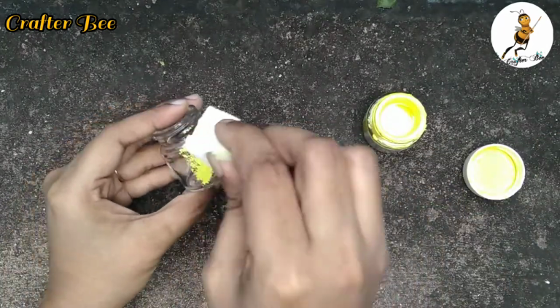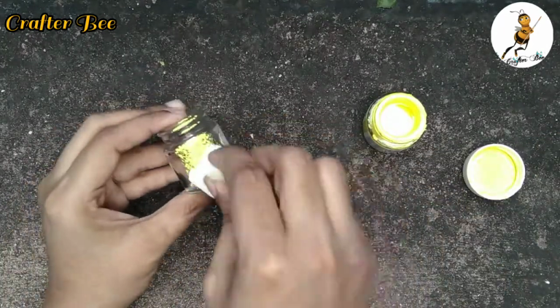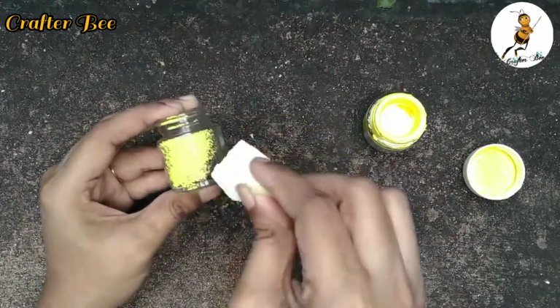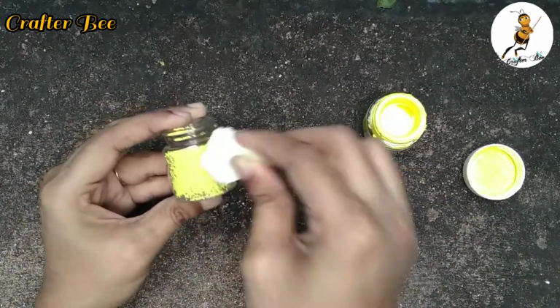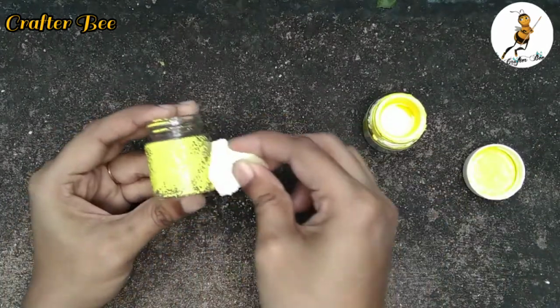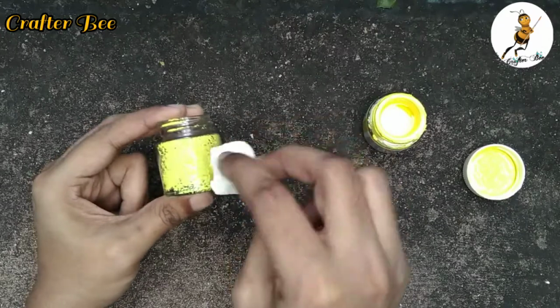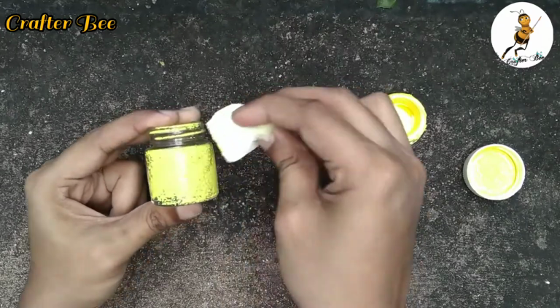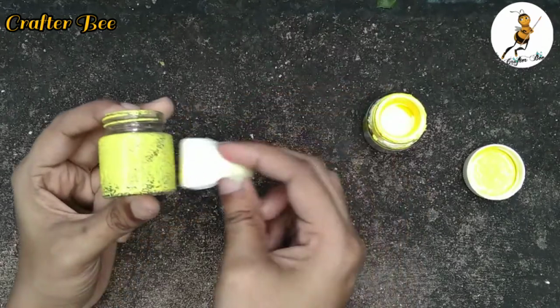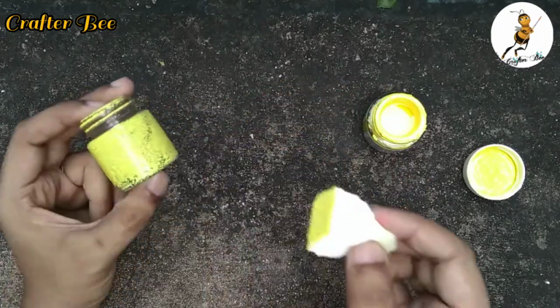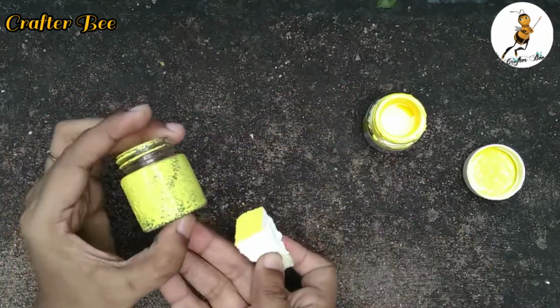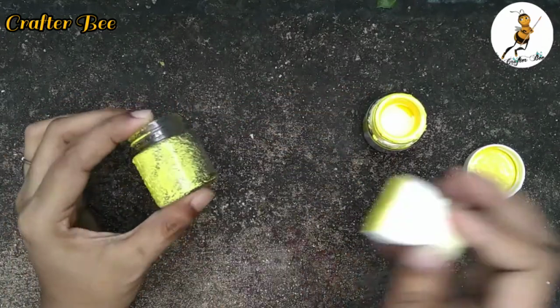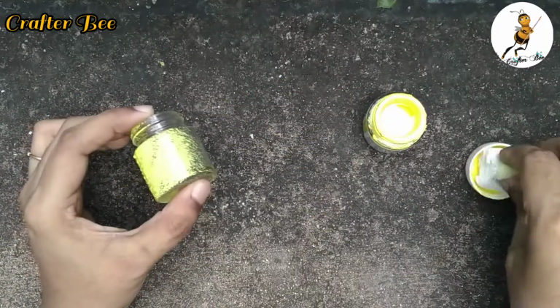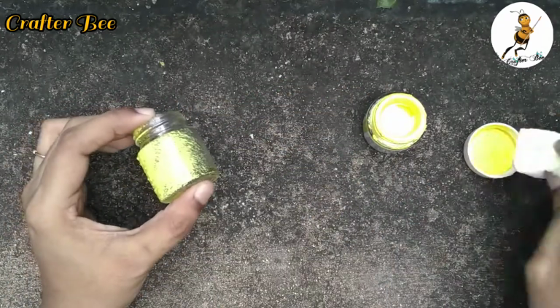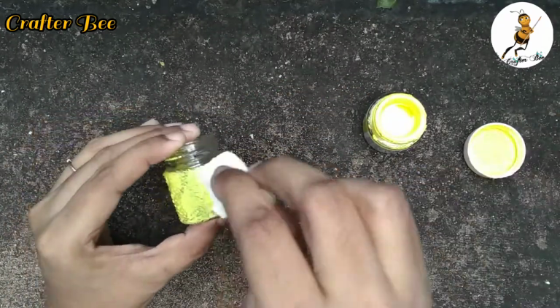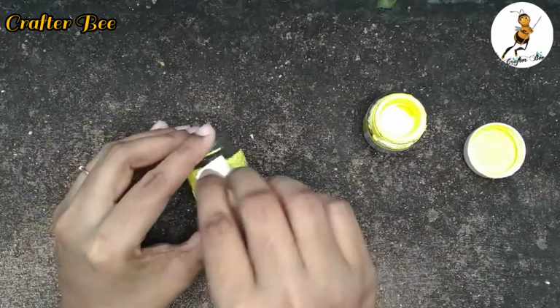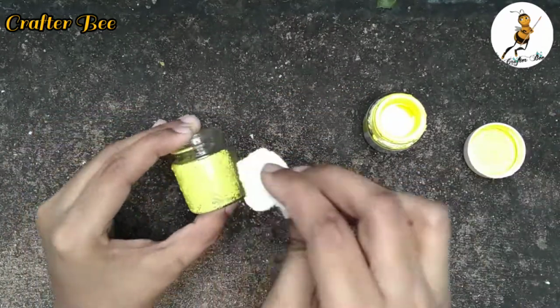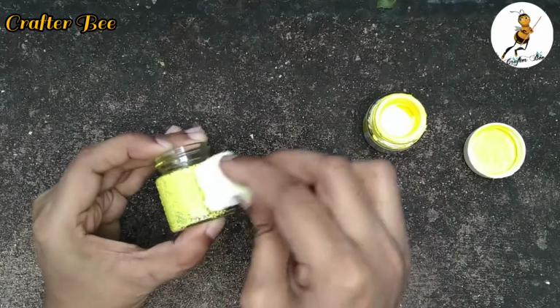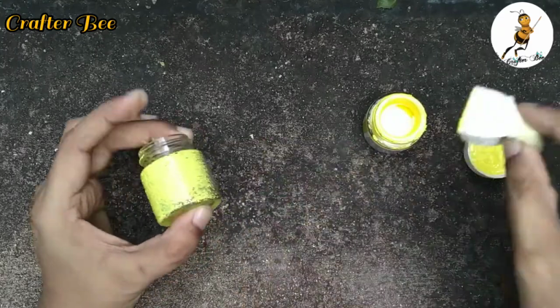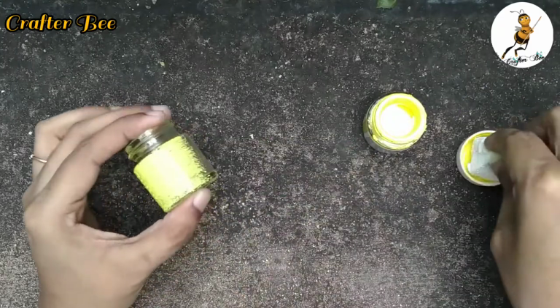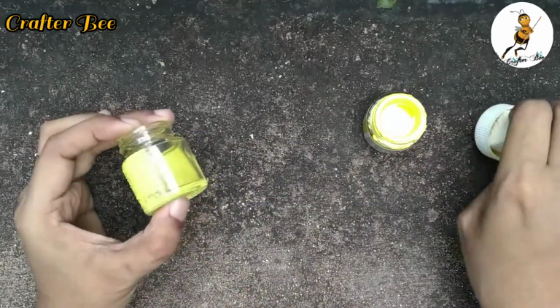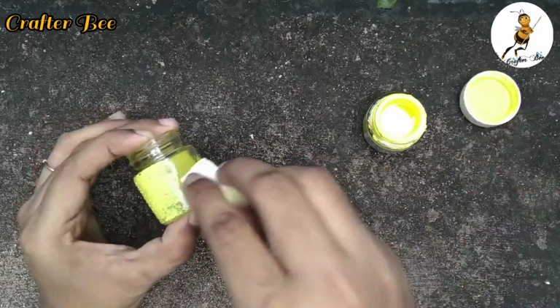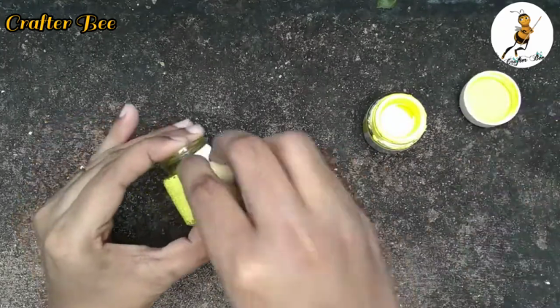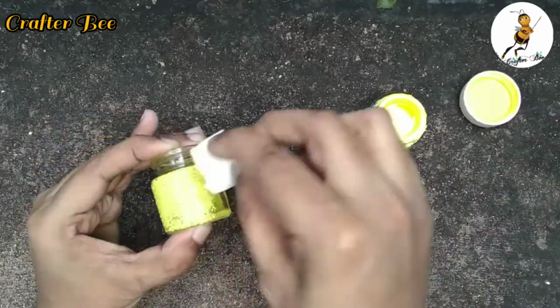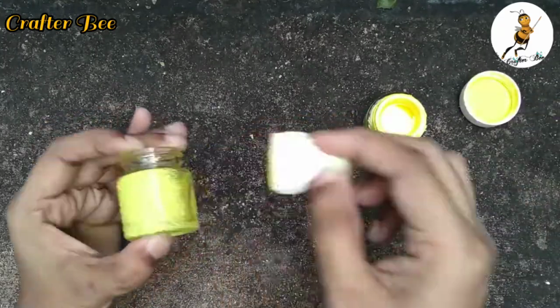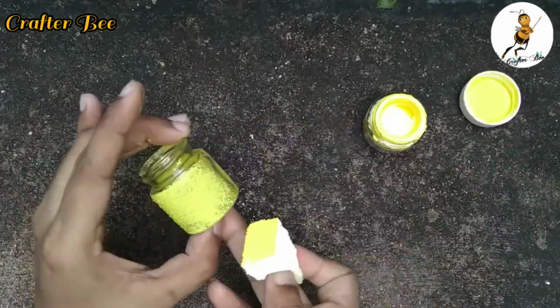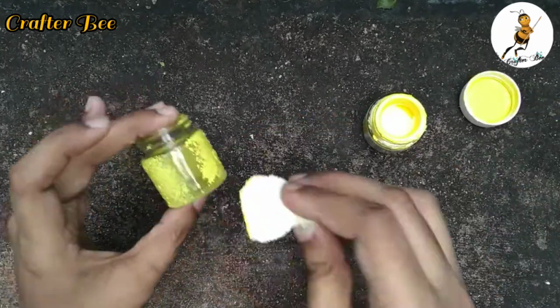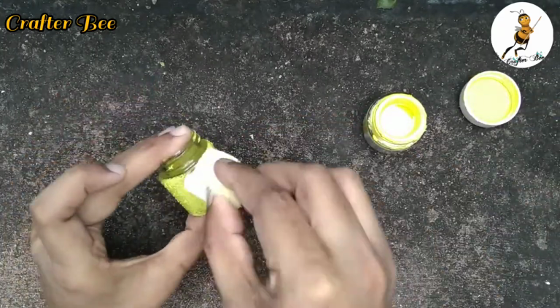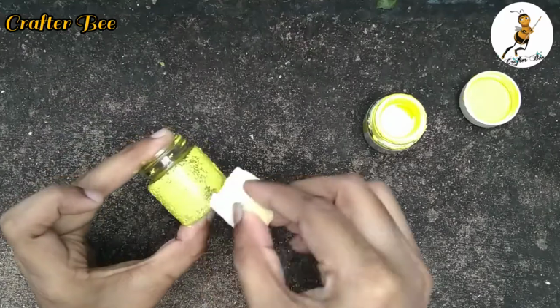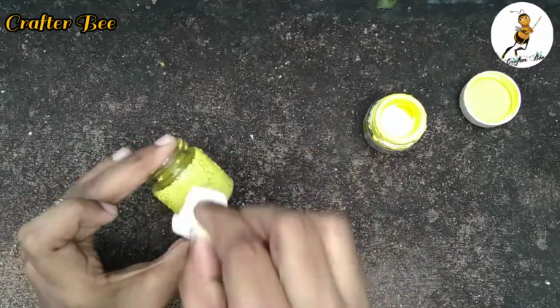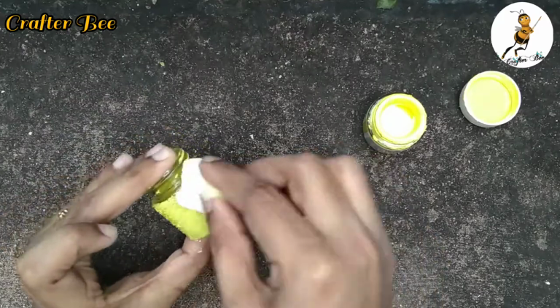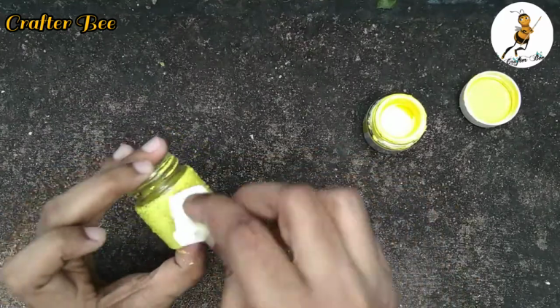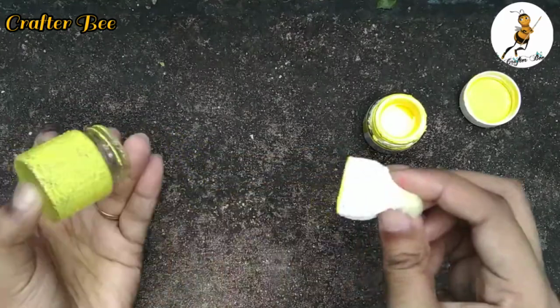I can clean a bottle of paint. If you want to clean a bottle of water, I'll add some water in the pan. If you put a bottle of paint, you'll need 2 coats.